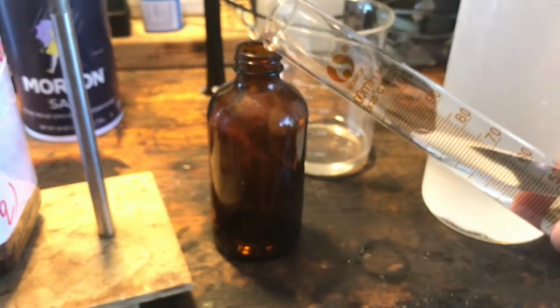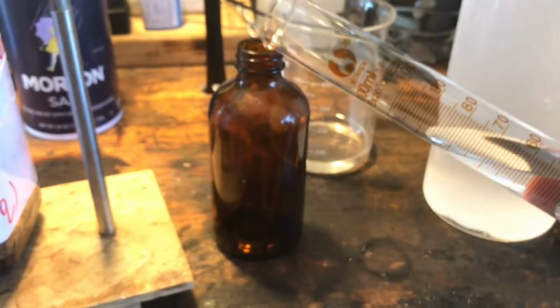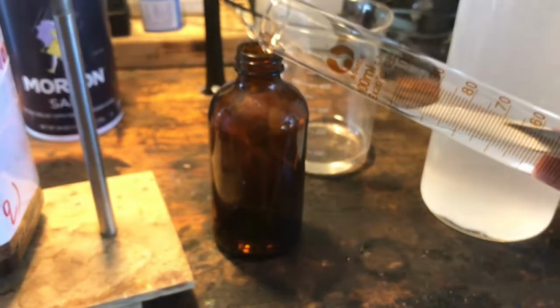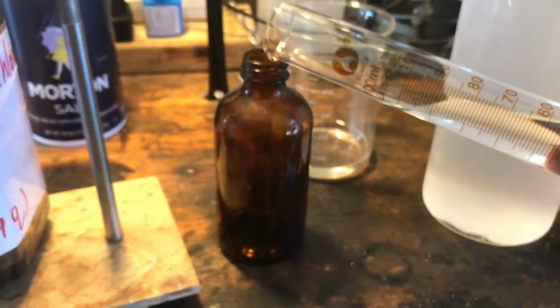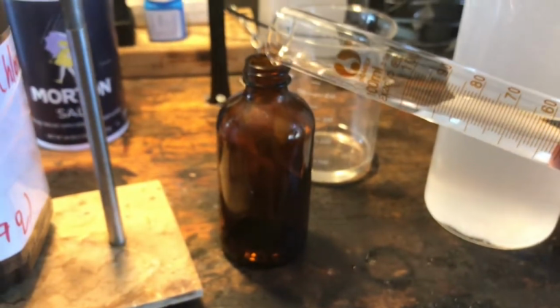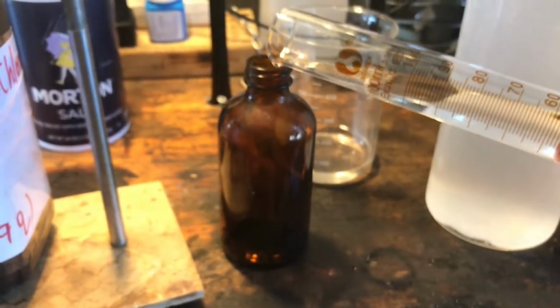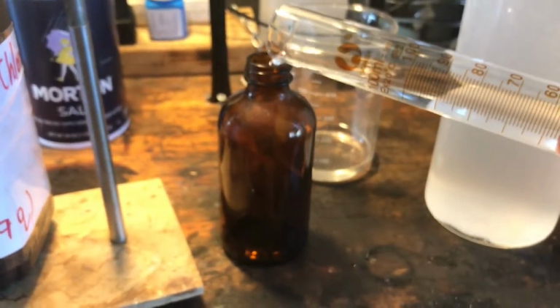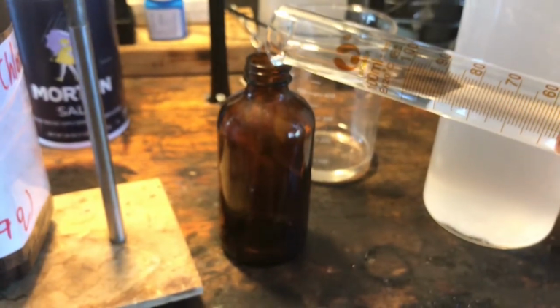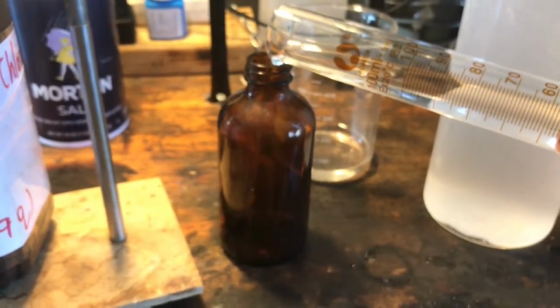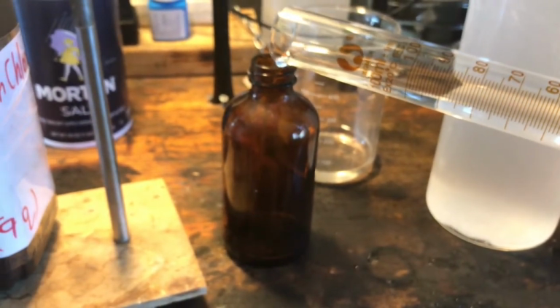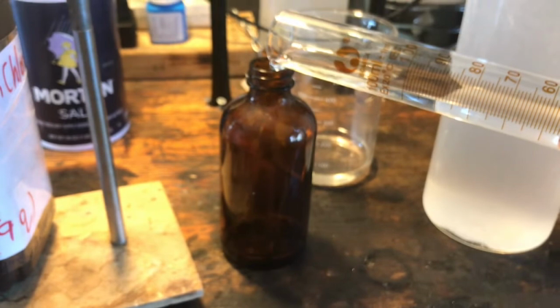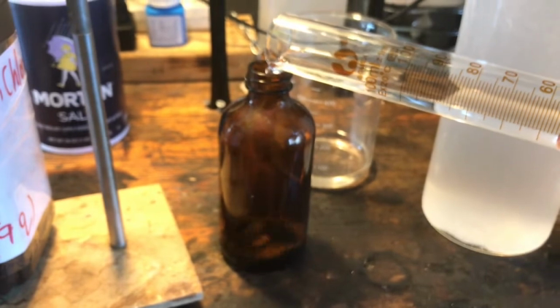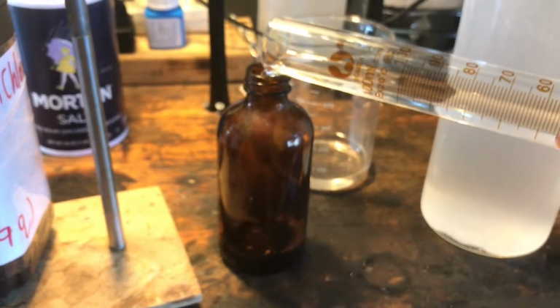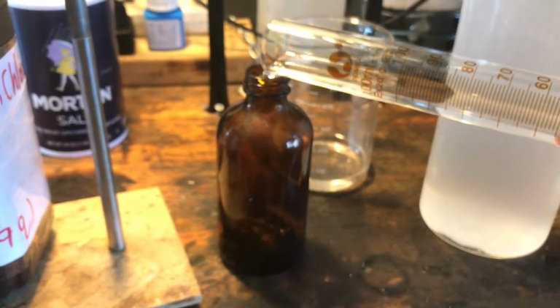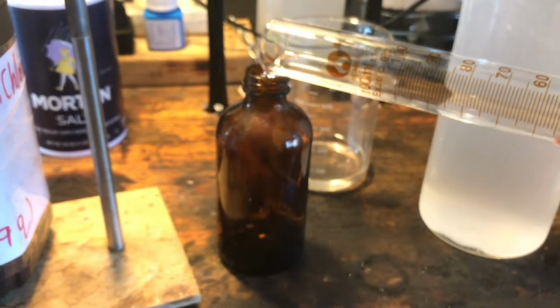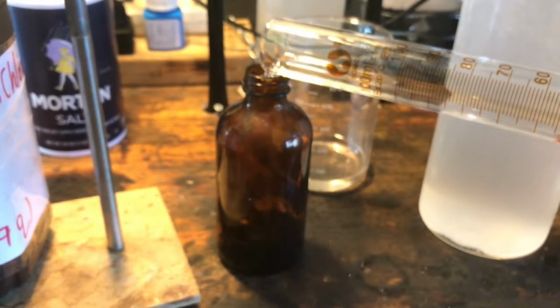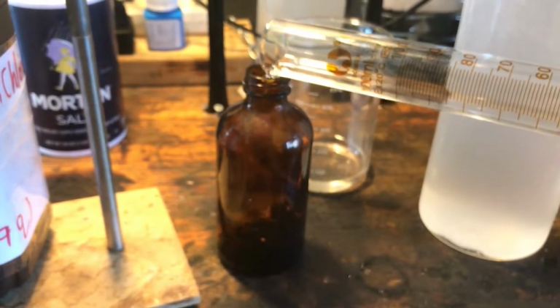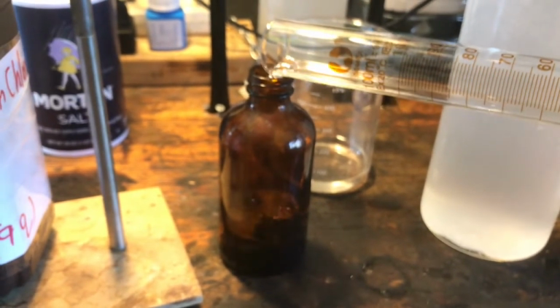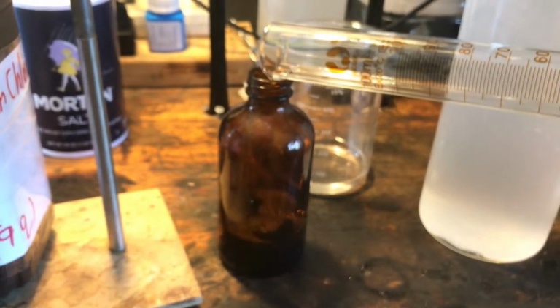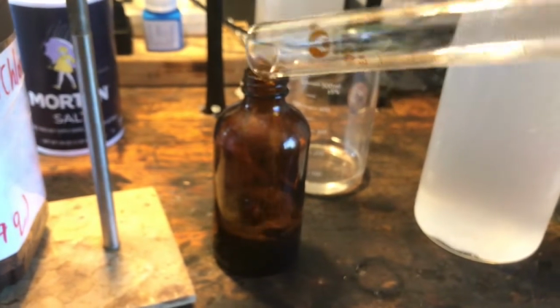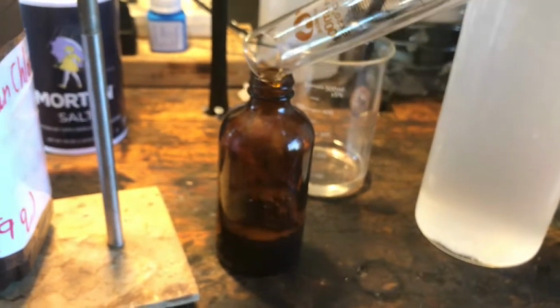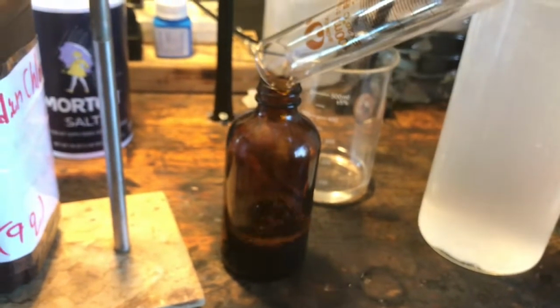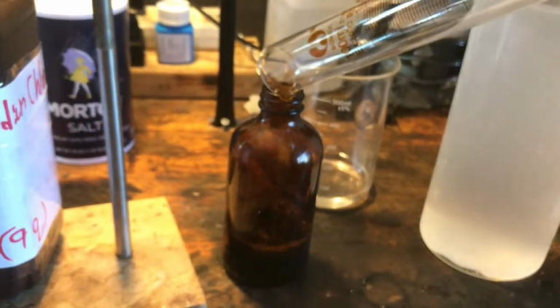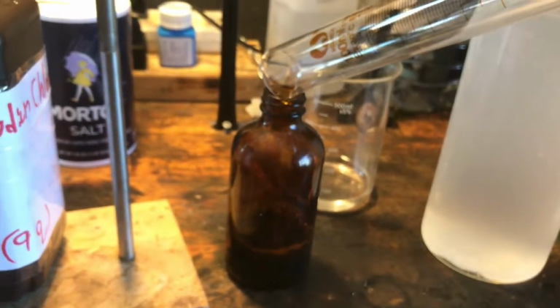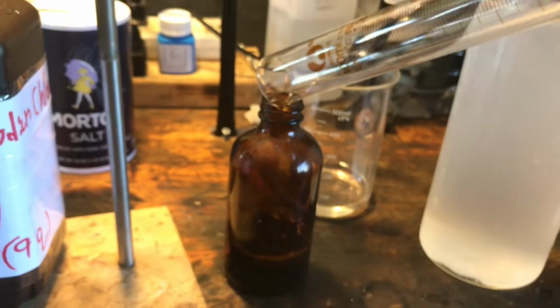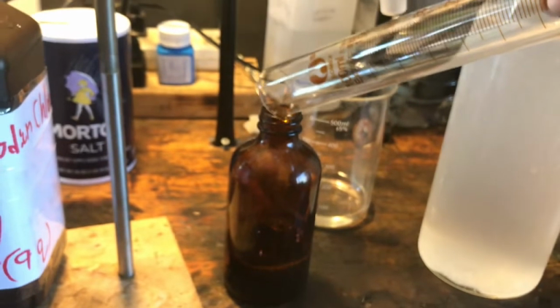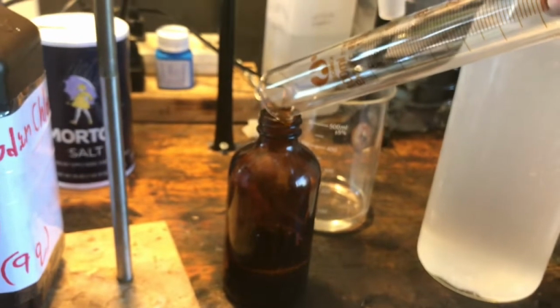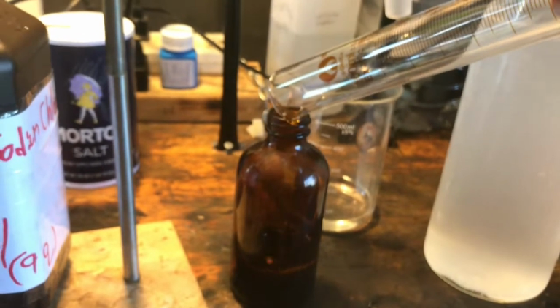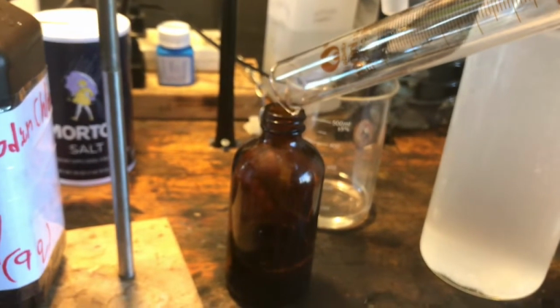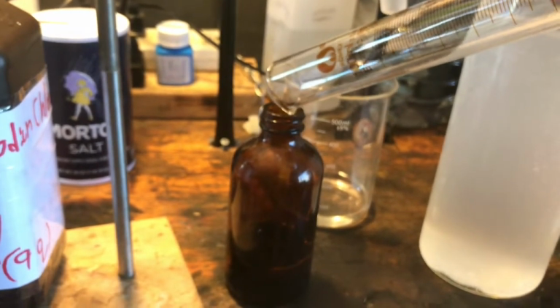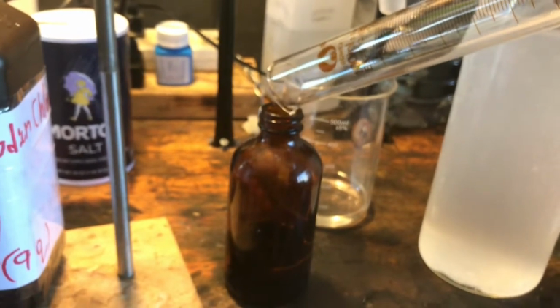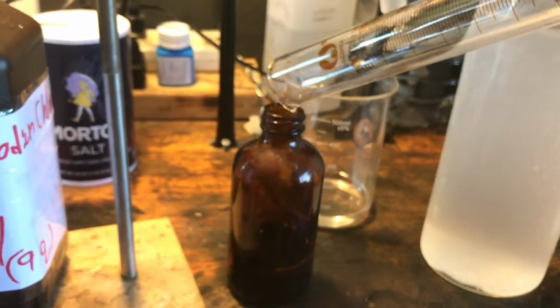It might be worth distilling, because it might contain ethyl benzene contamination. I'm not sure if you can separate that by fractional distillation, but I don't know — I haven't tried it, because I don't have a small enough flask for this.